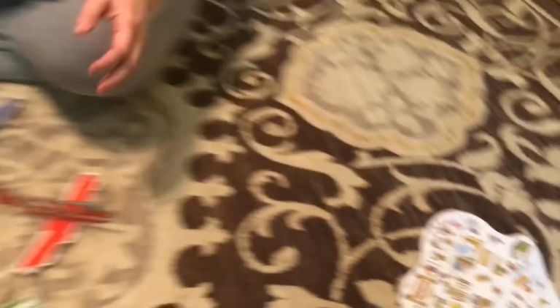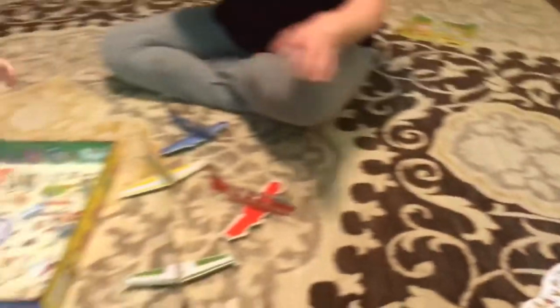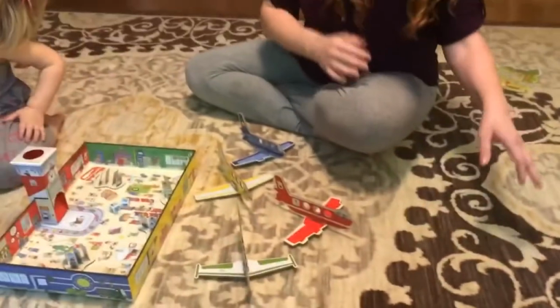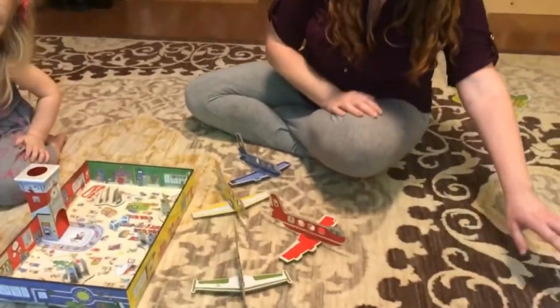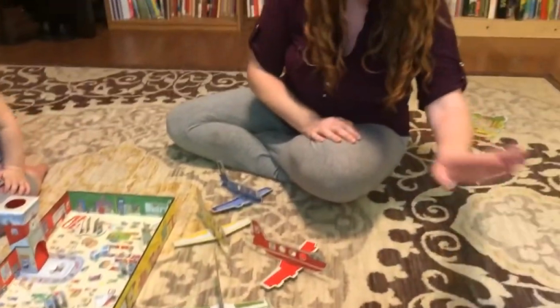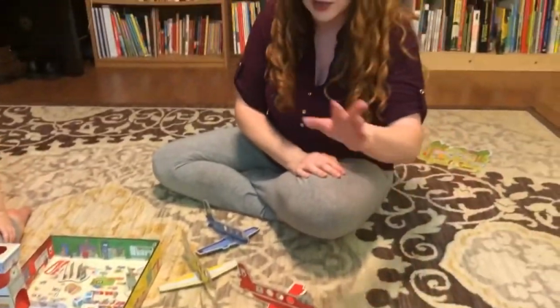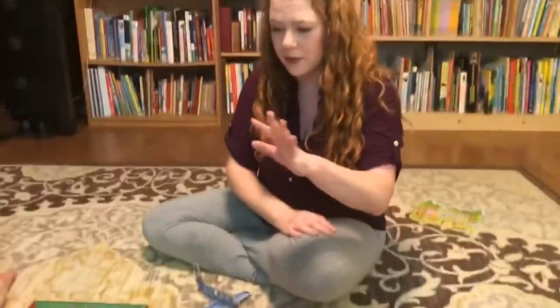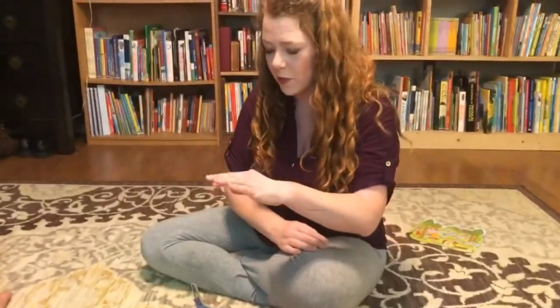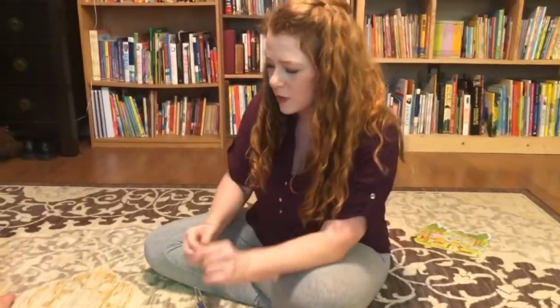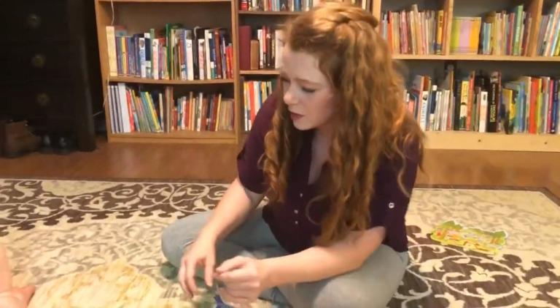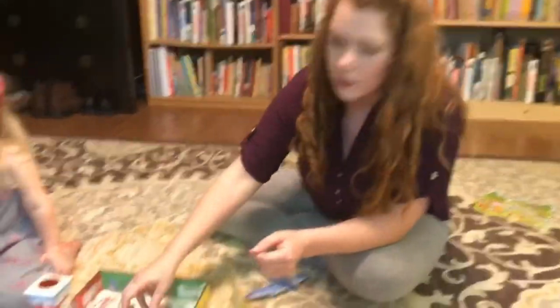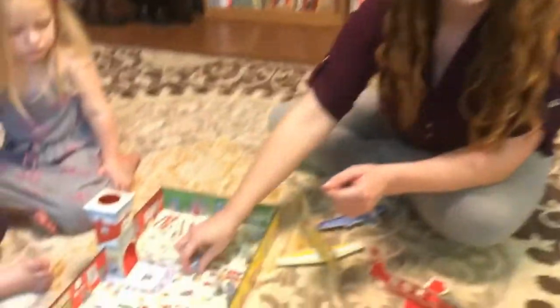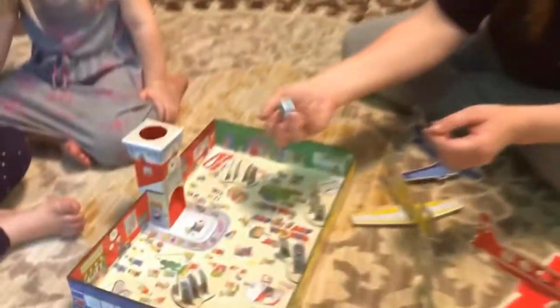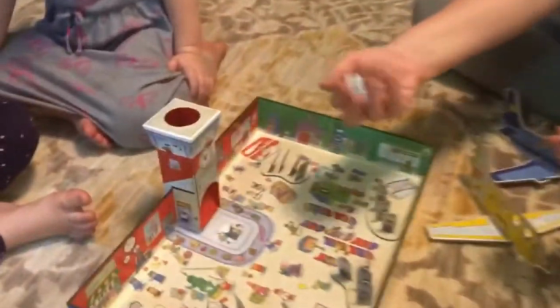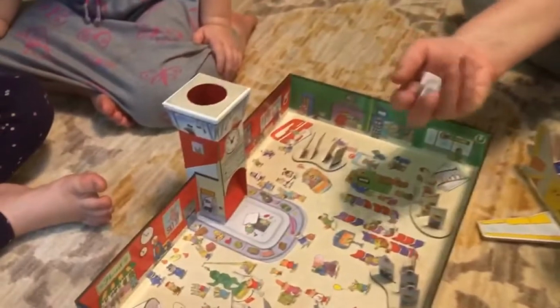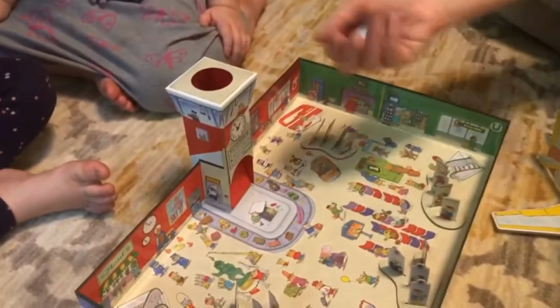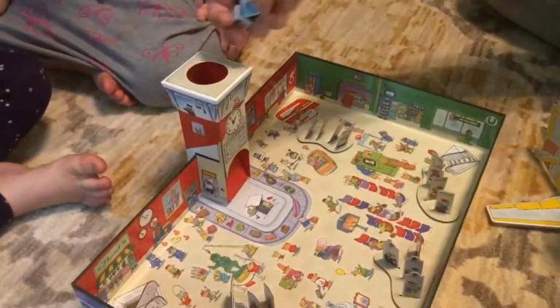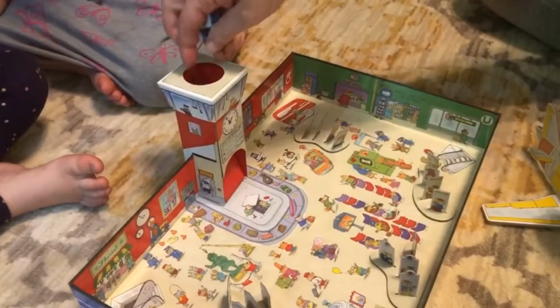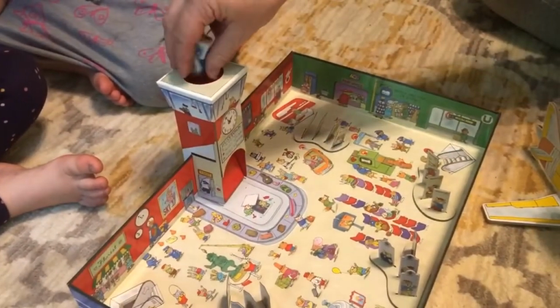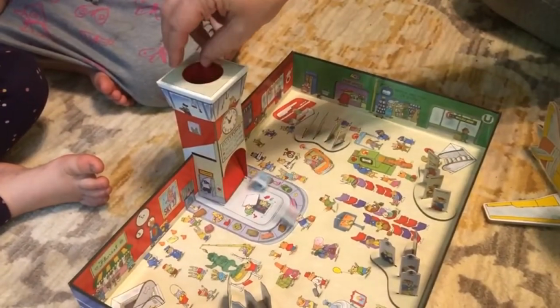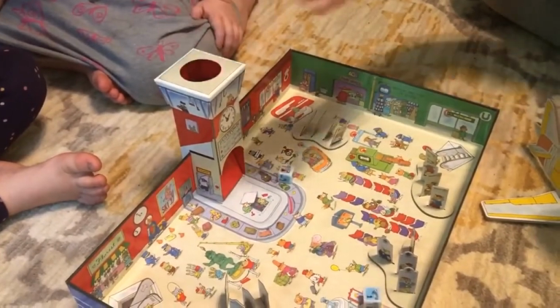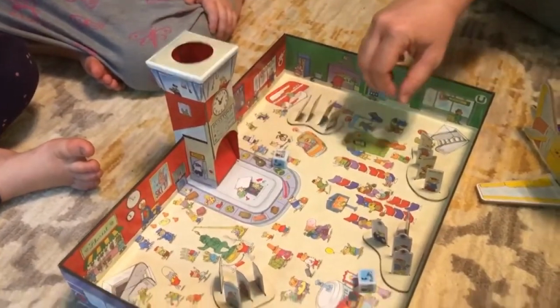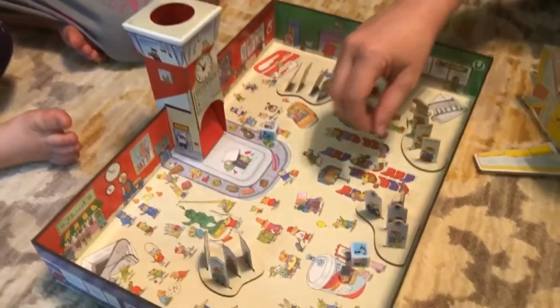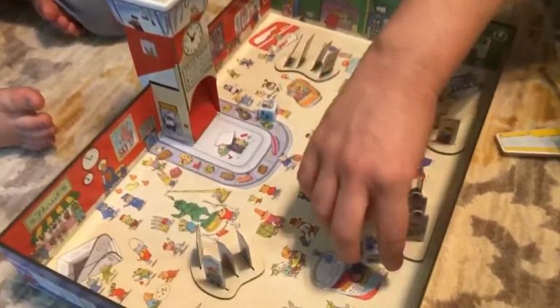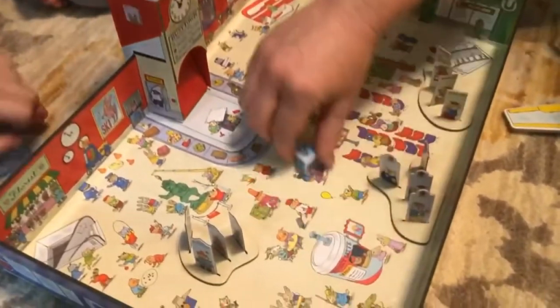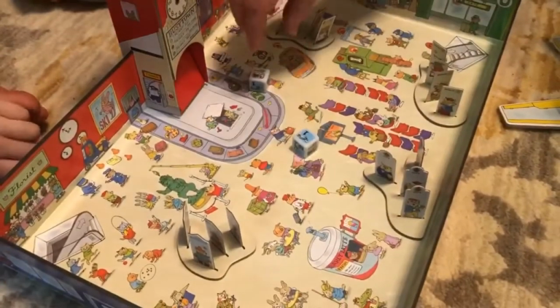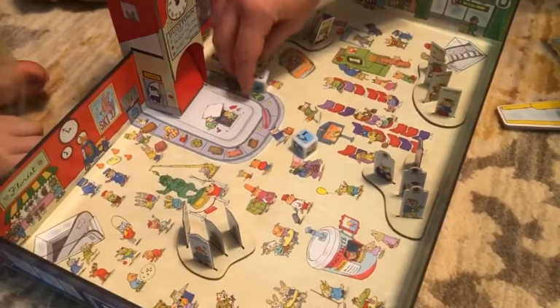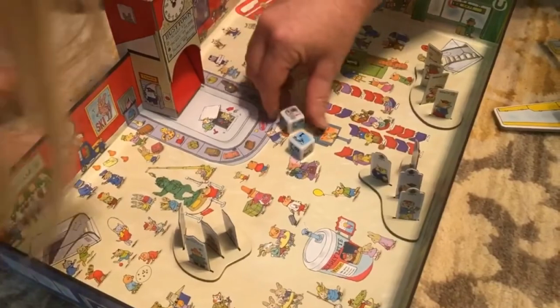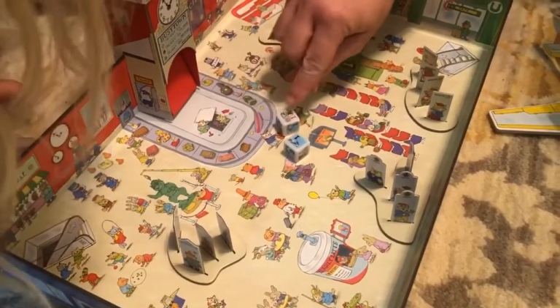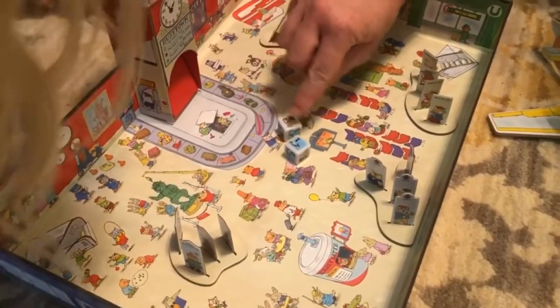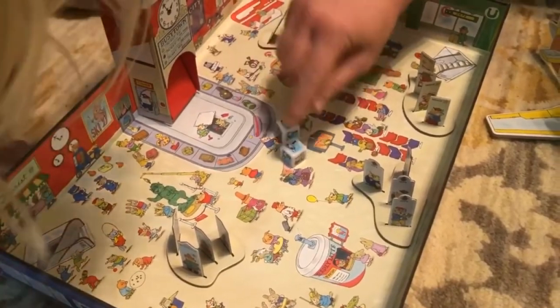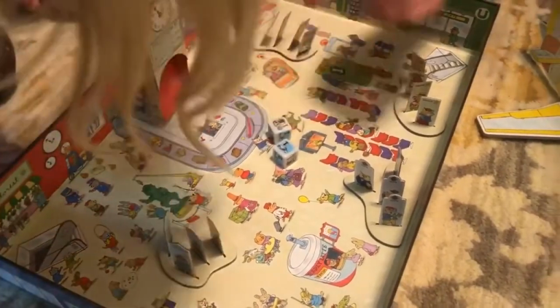Each one is different — mountain, city, beach, forest. The object of the game is whoever's turn it is, they drop the dice in the tower. So I have one person and one destination.